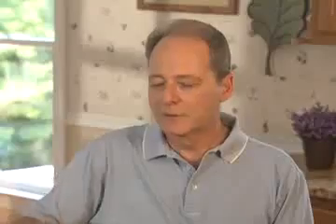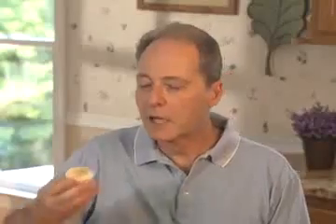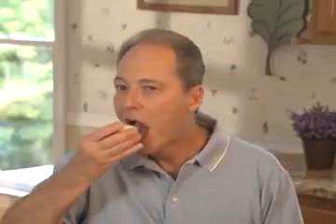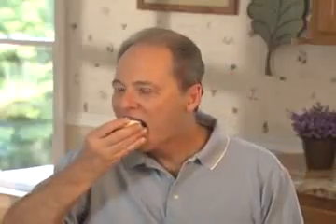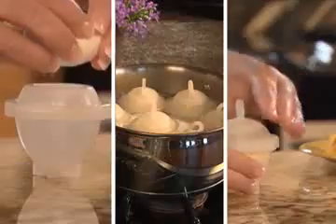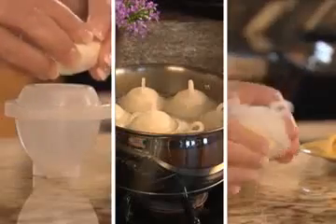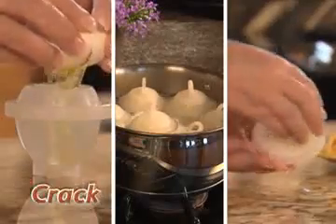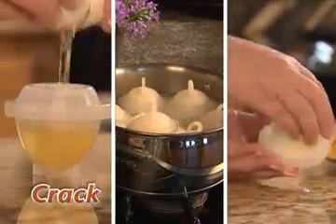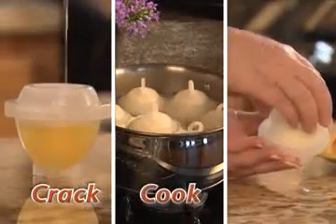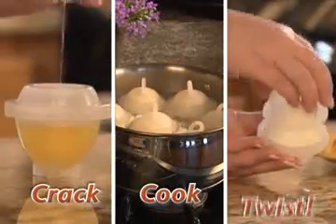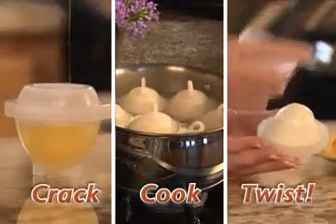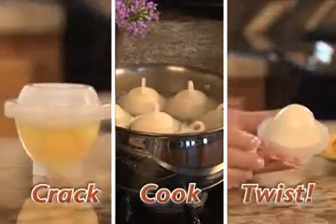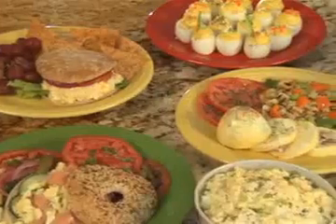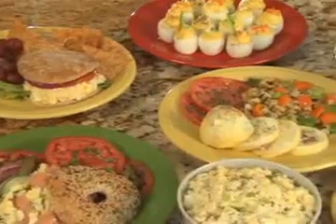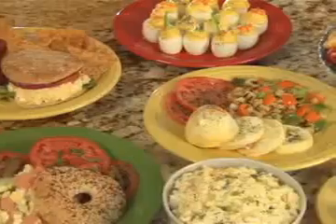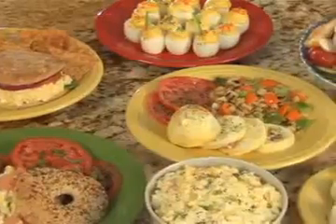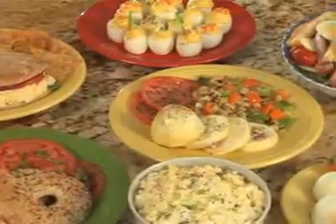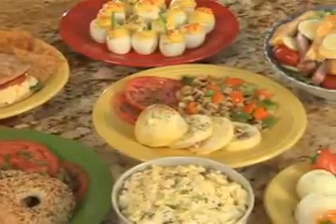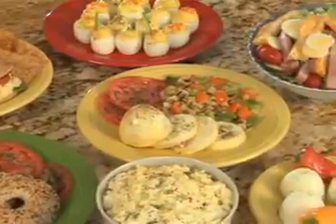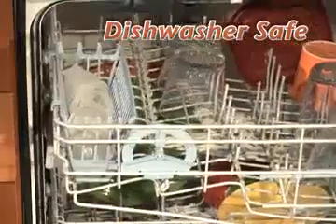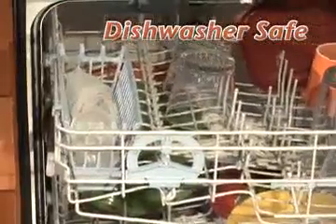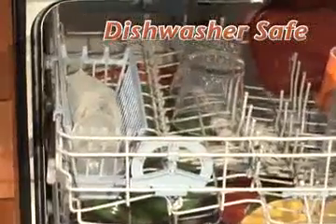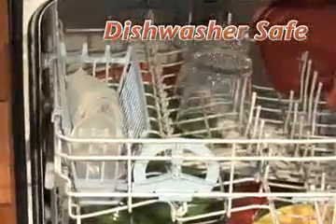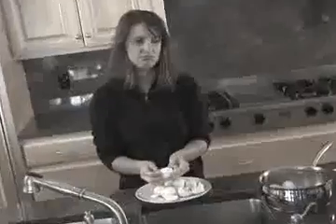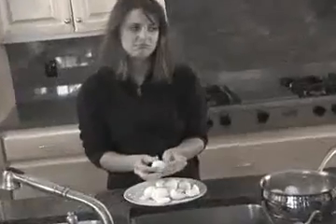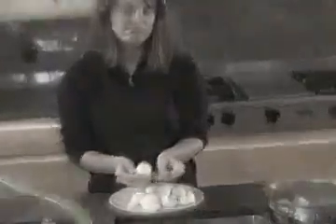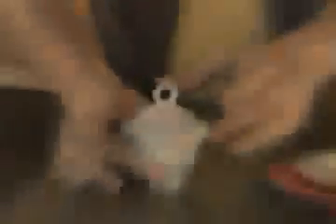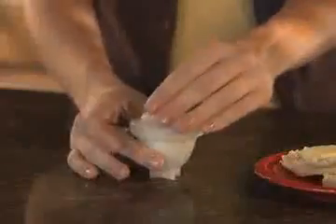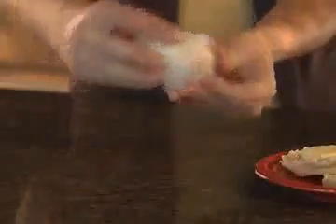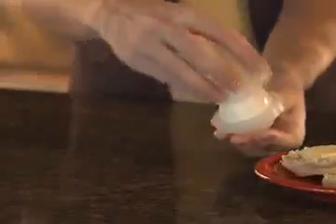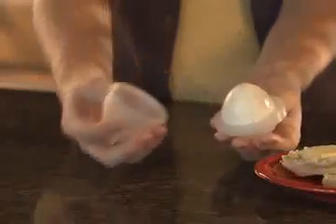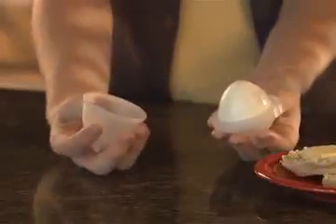There's nothing else like Eggies. Watch again — just crack, cook, and twist to enjoy delicious hard-boiled eggs just like this. And it's all dishwasher safe. Stop peeling all day and enjoy hard-boiled eggs the Eggies way.